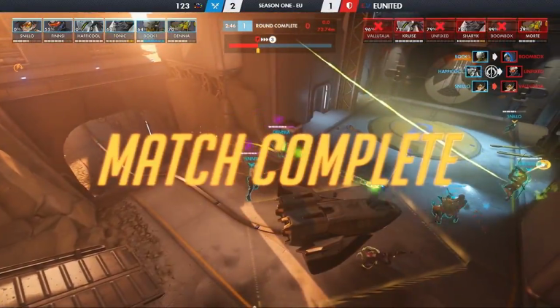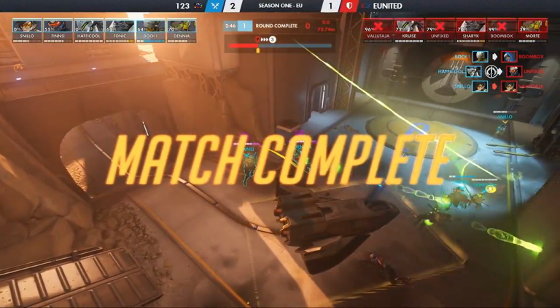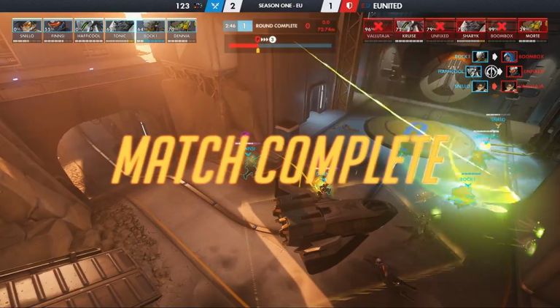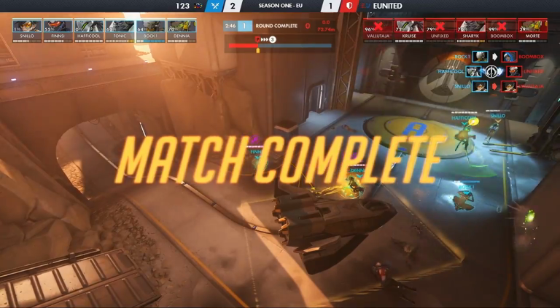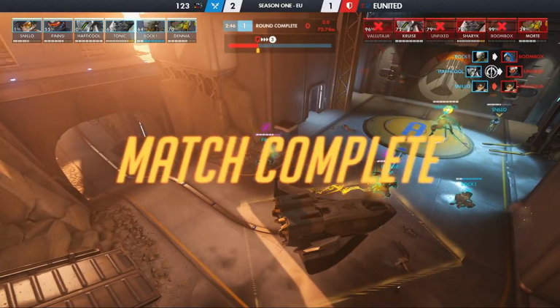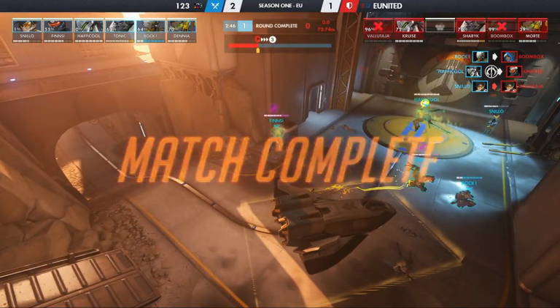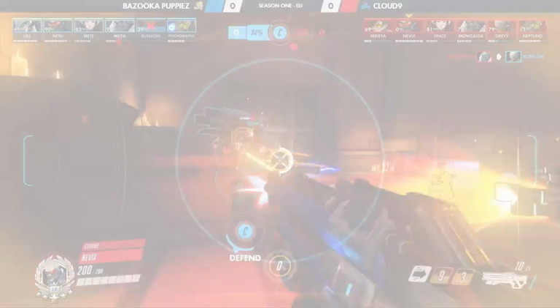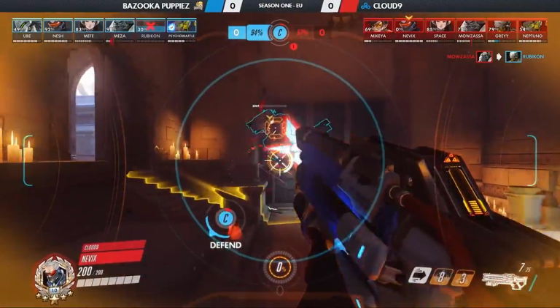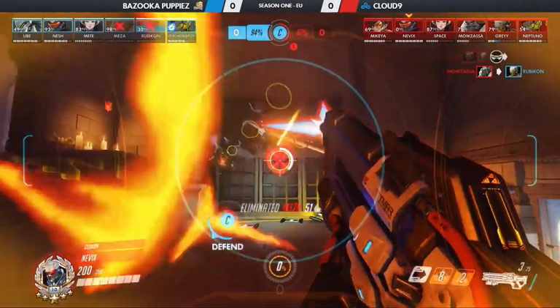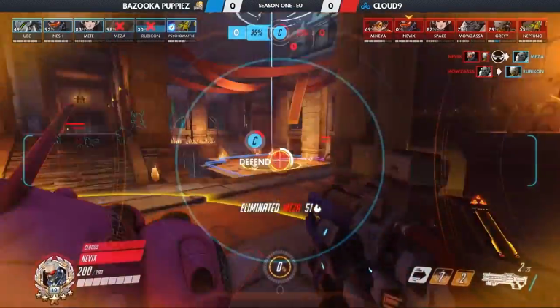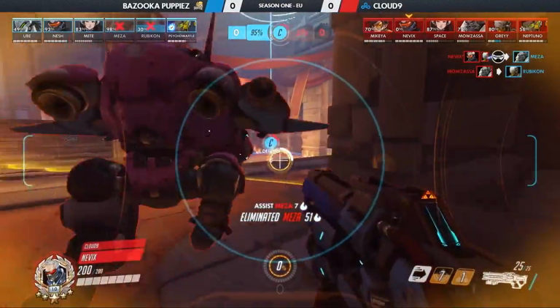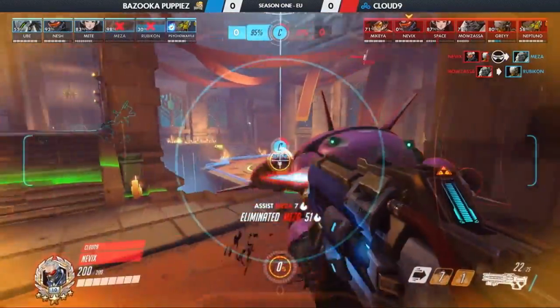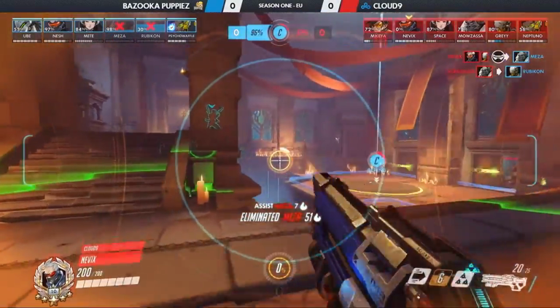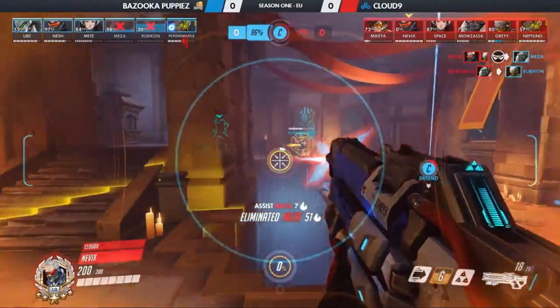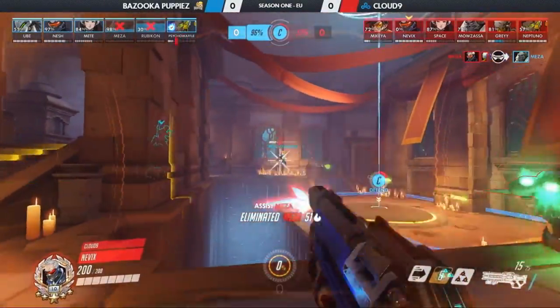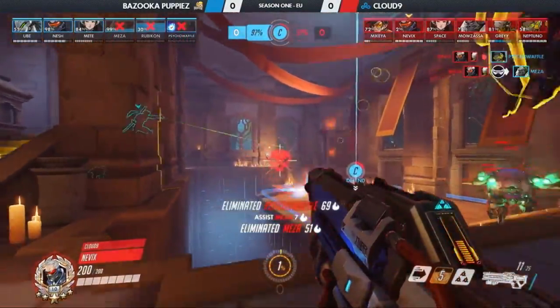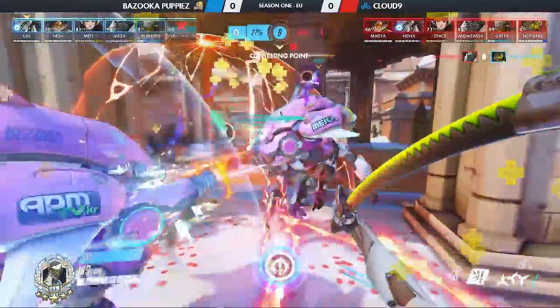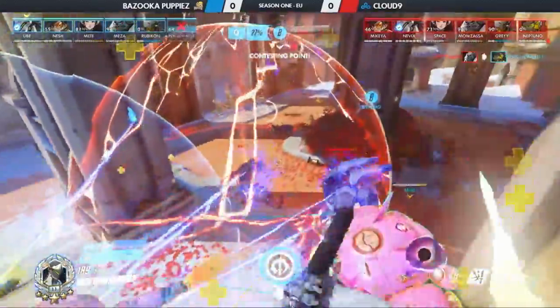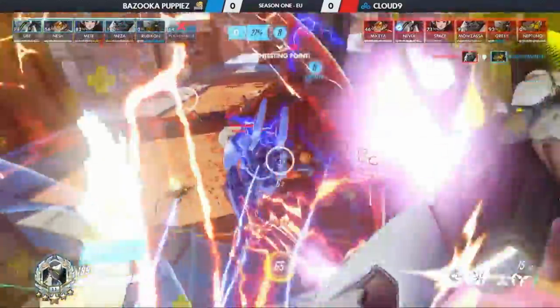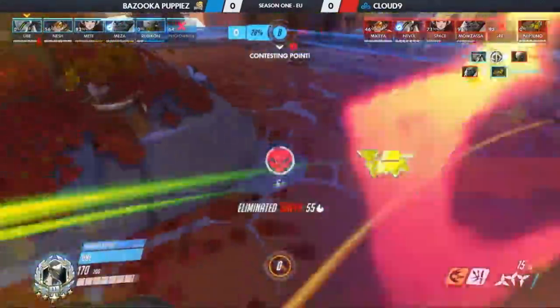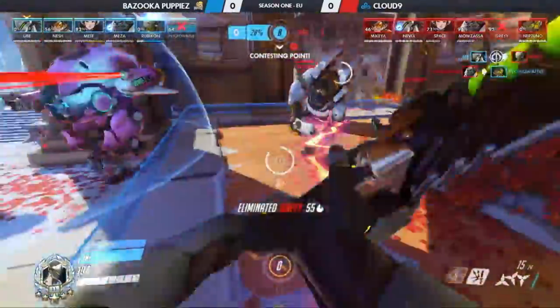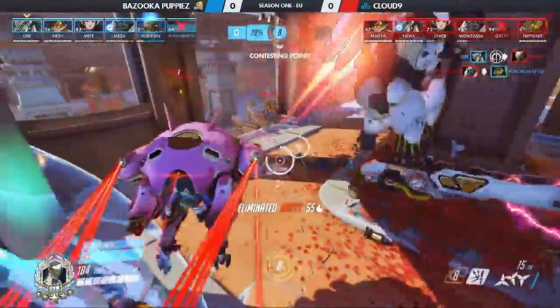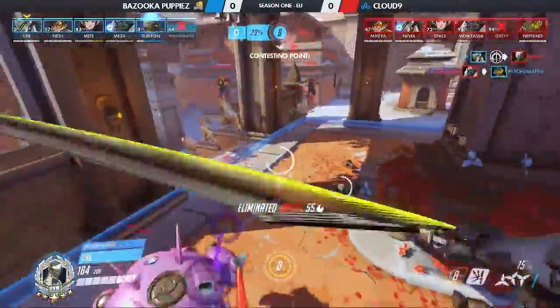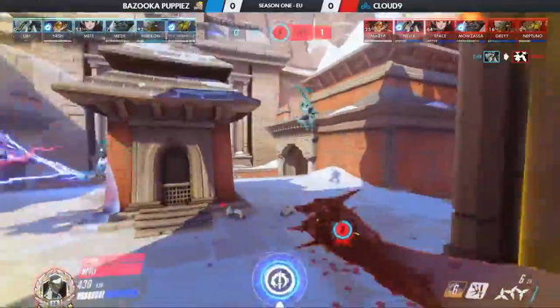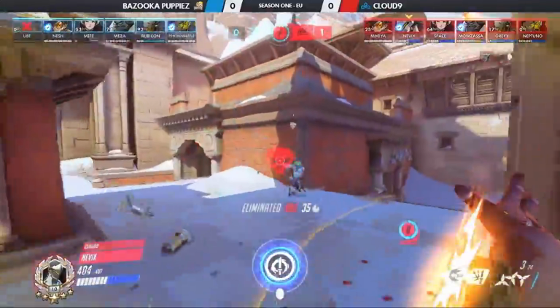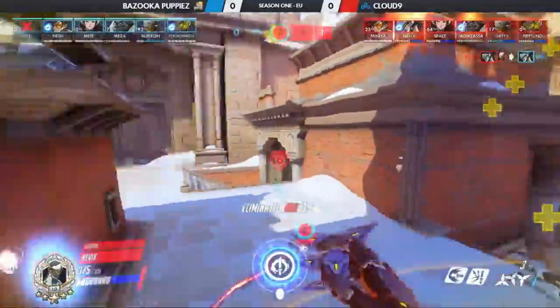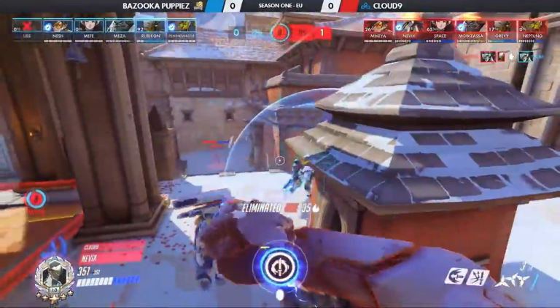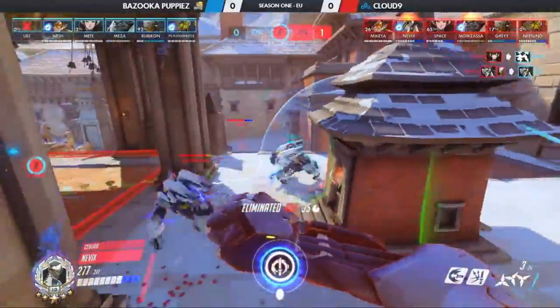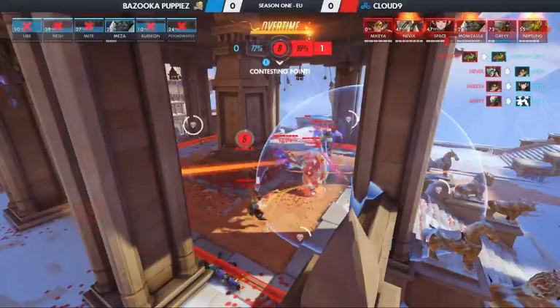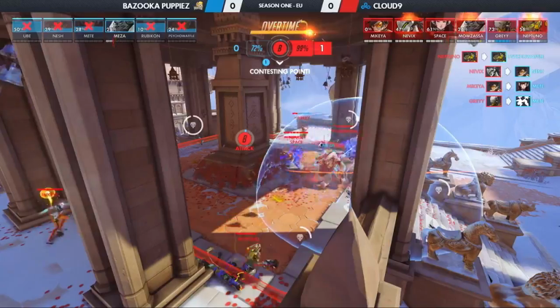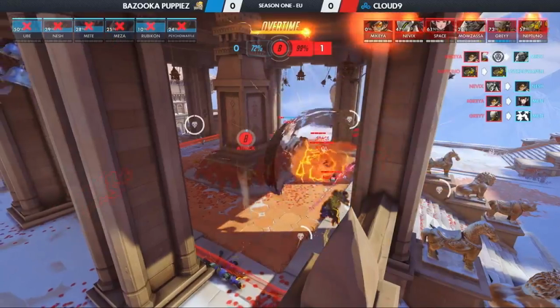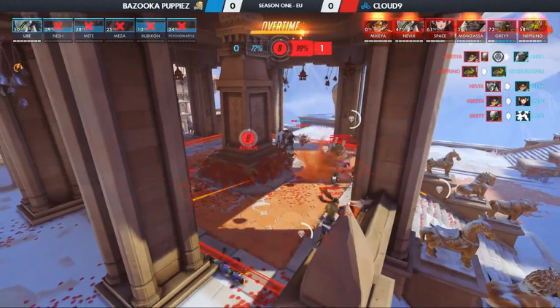1-2-3 win the series 3-2-1. Up next was Bazooka Puppies vs Cloud9. Nepal went to two maps as both teams fought back and forth, but Cloud9 managed their ultimates better to take an early map win.